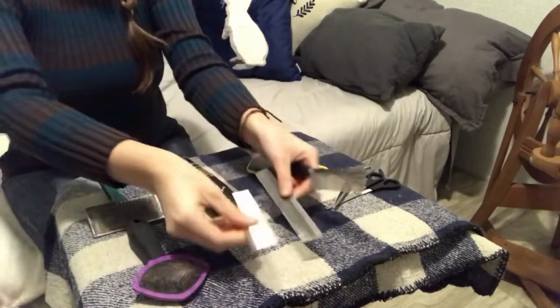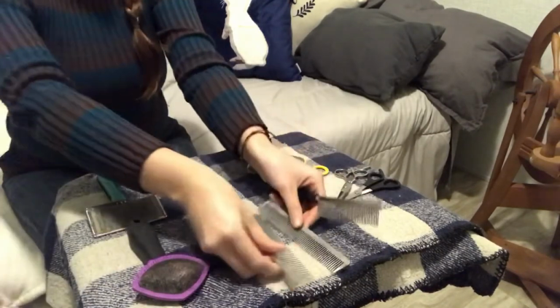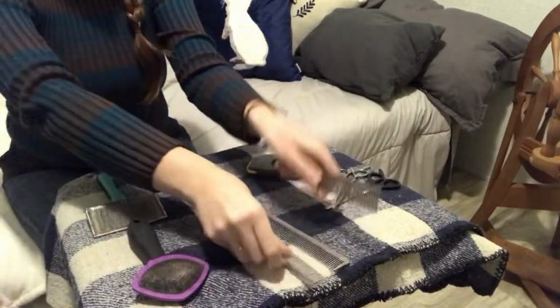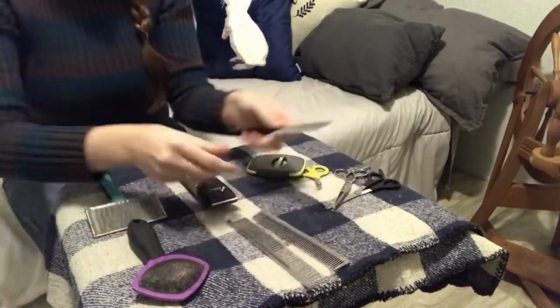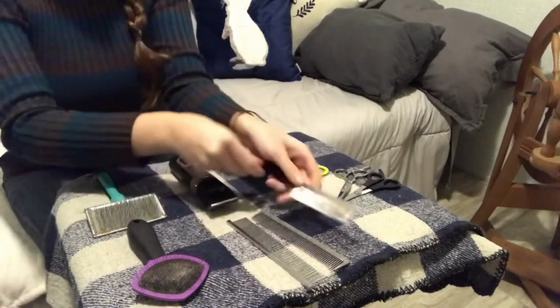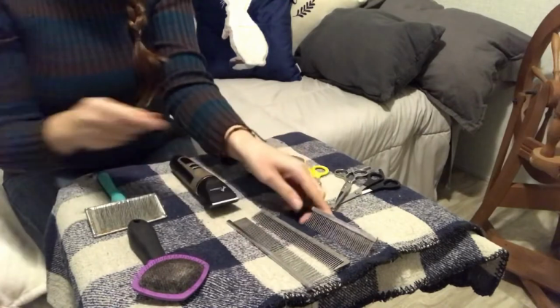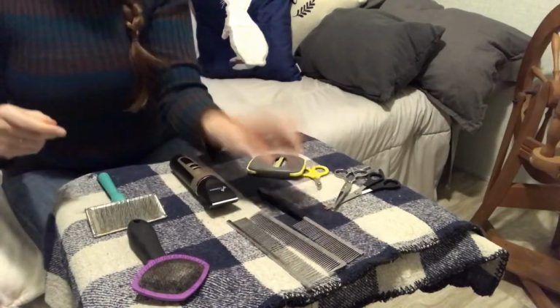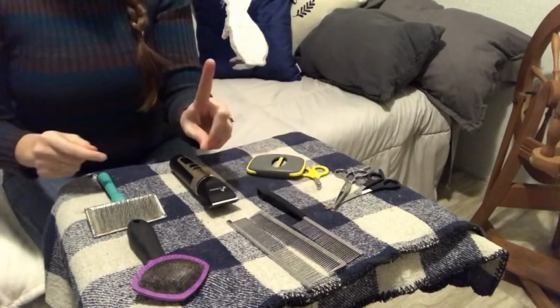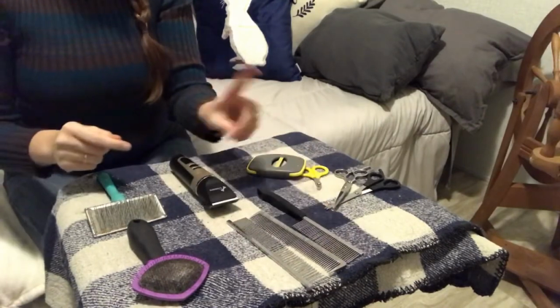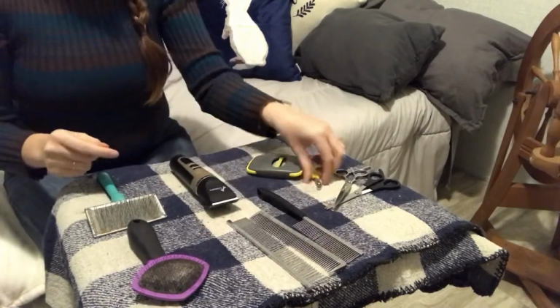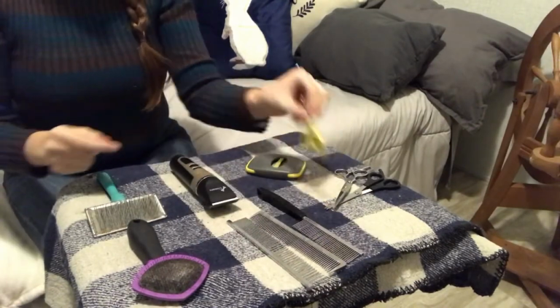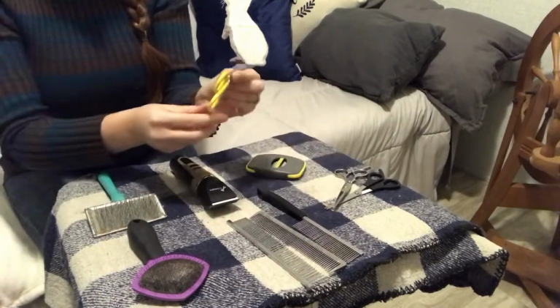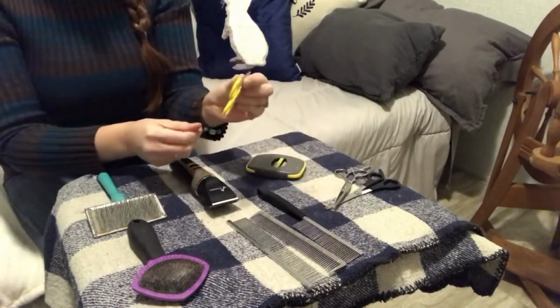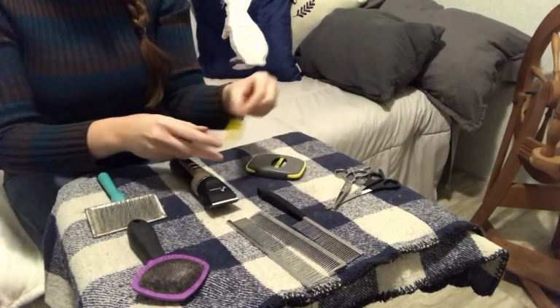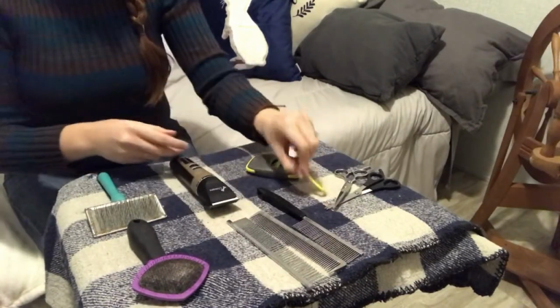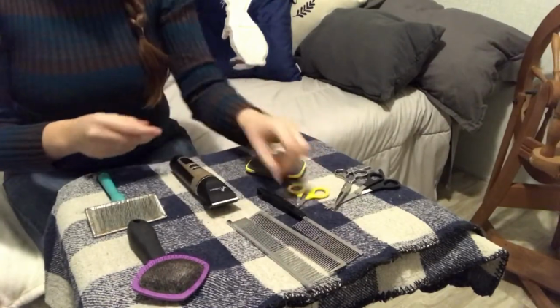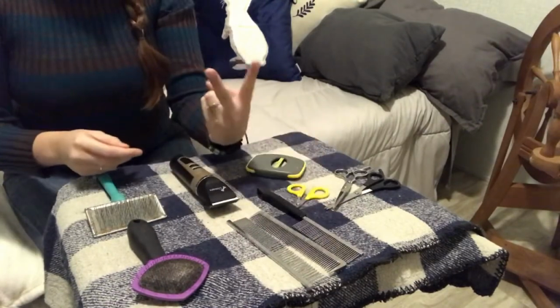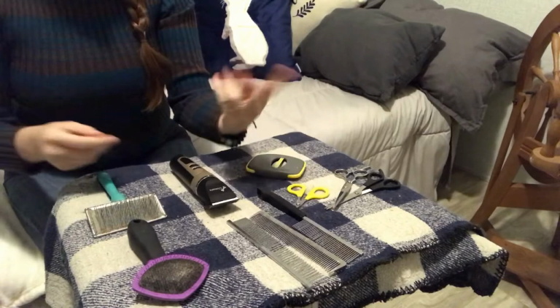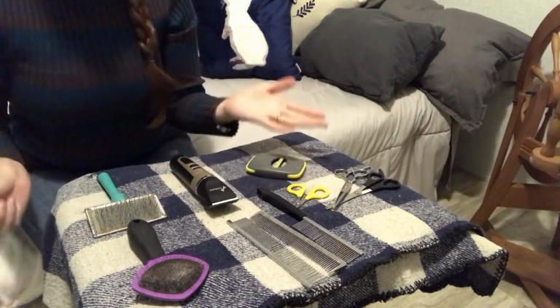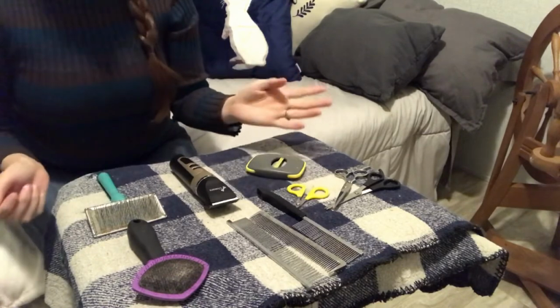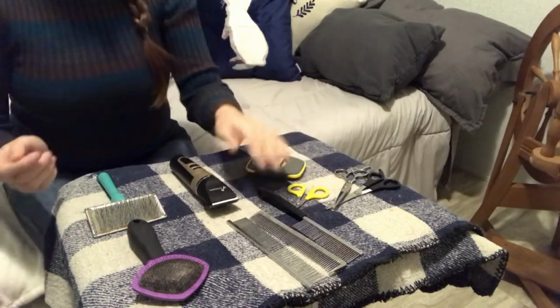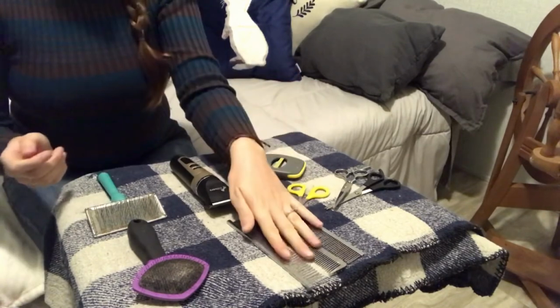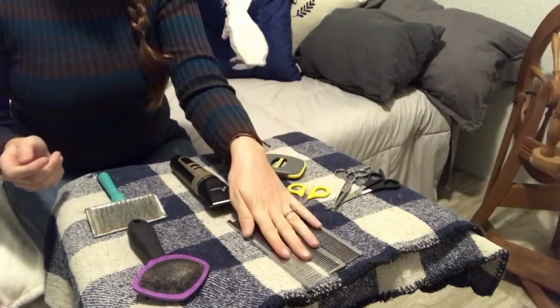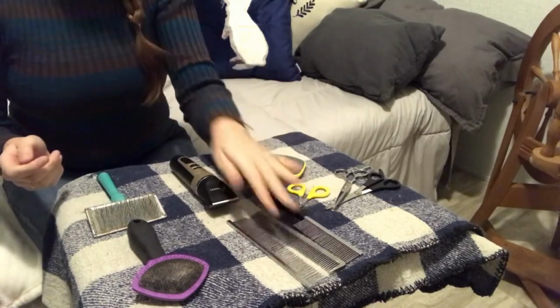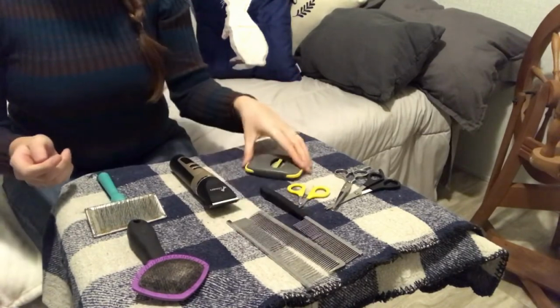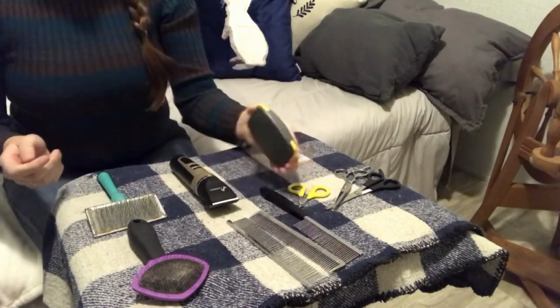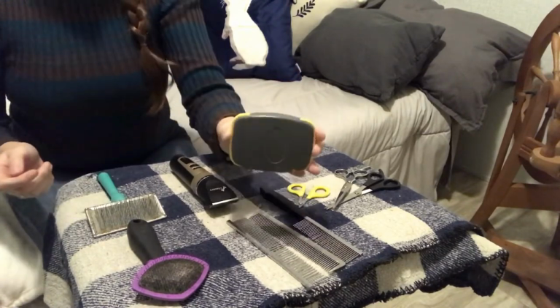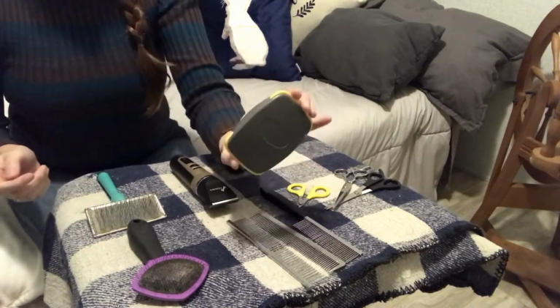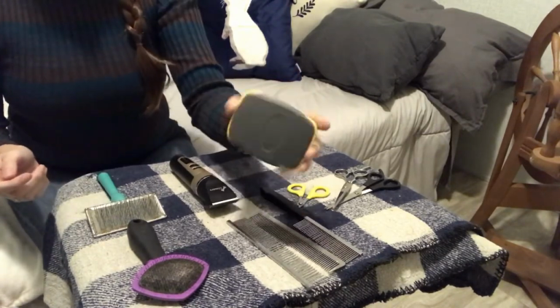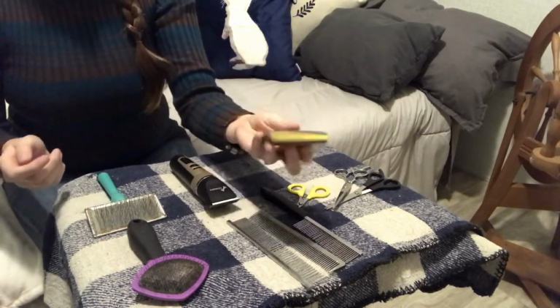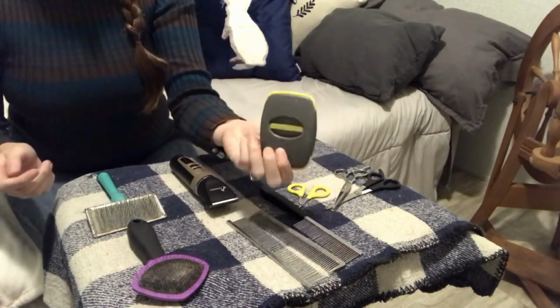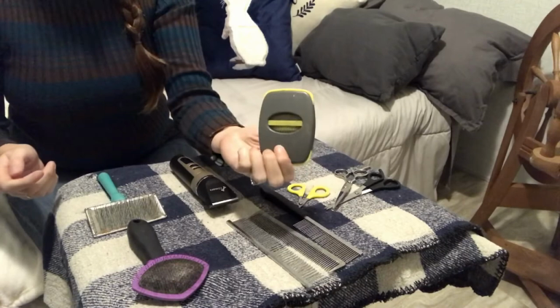Okay, so basically: one, you need nail clippers and scissors. Two, you need a metal comb, whether that be one of these or this set right here.